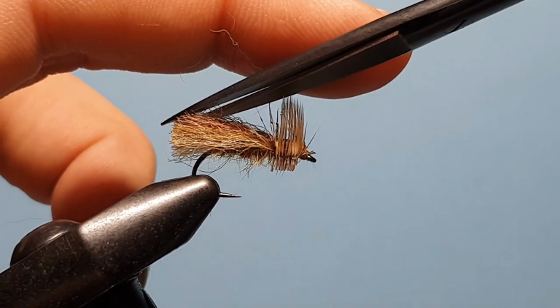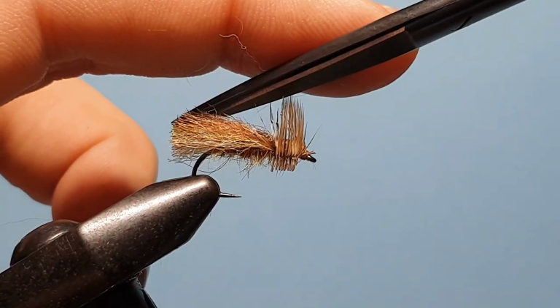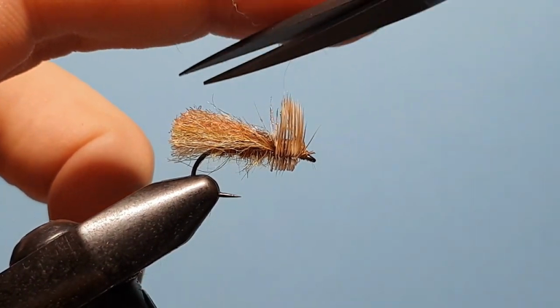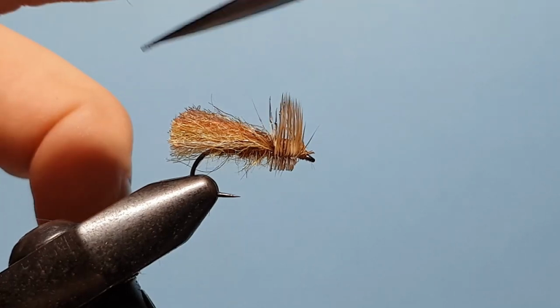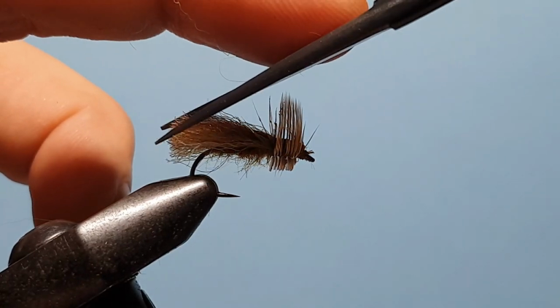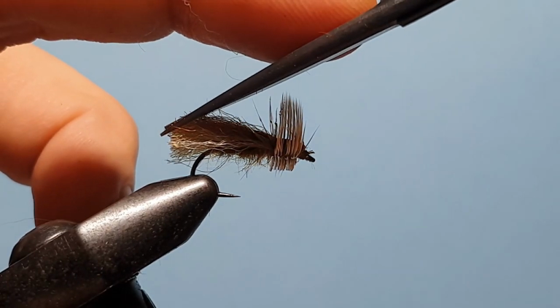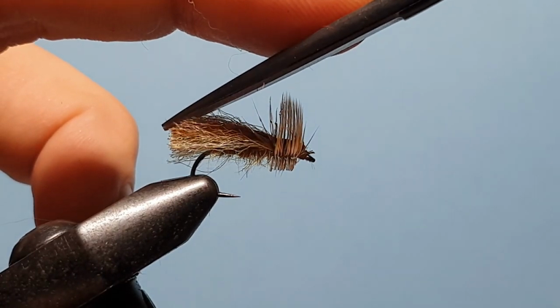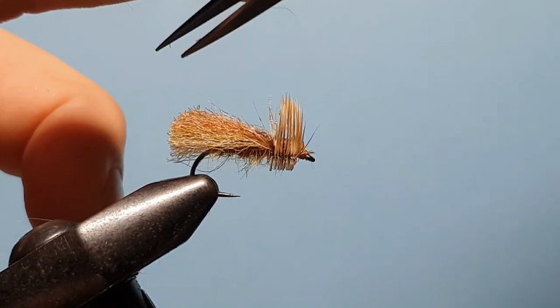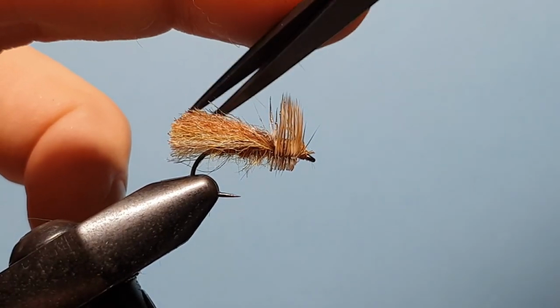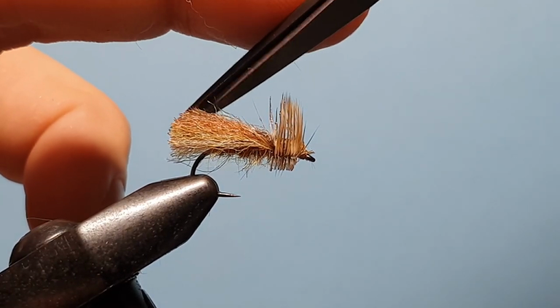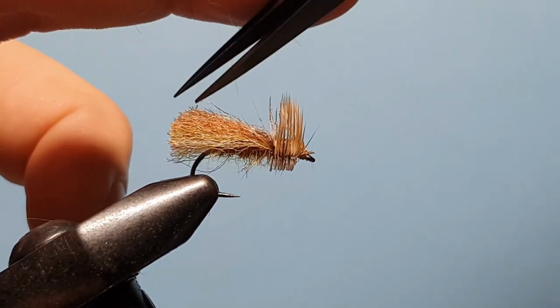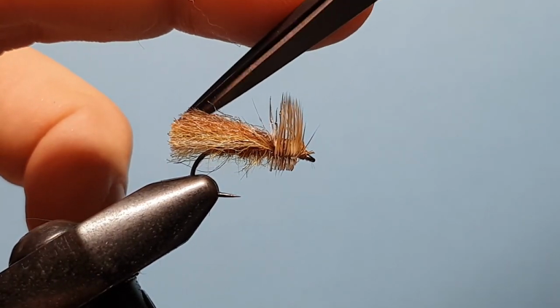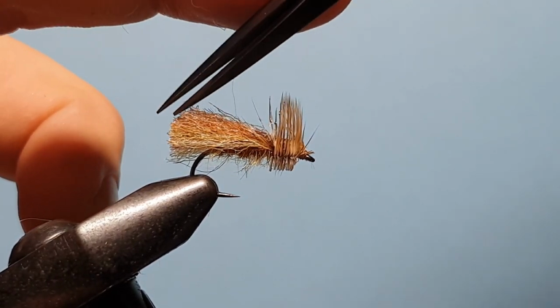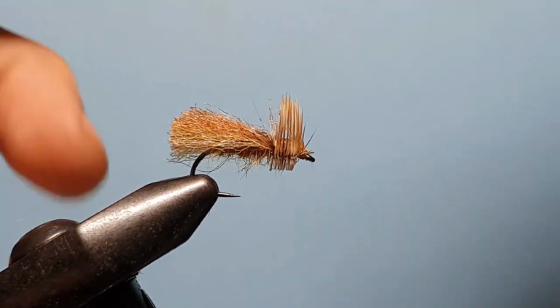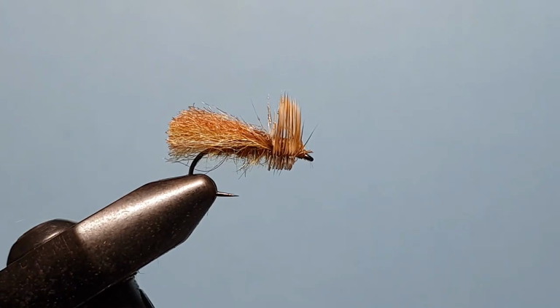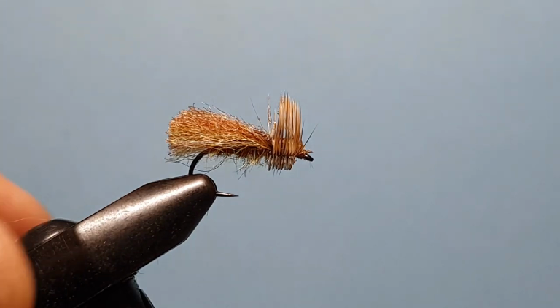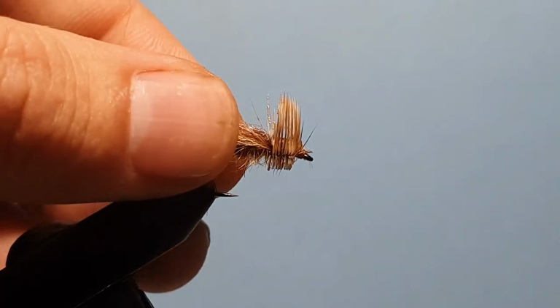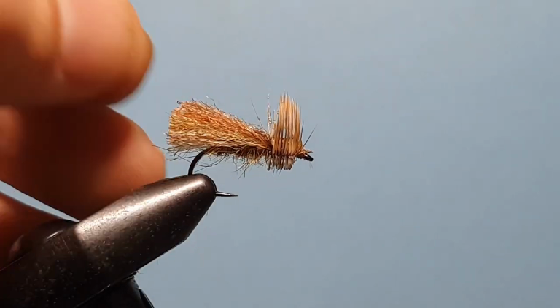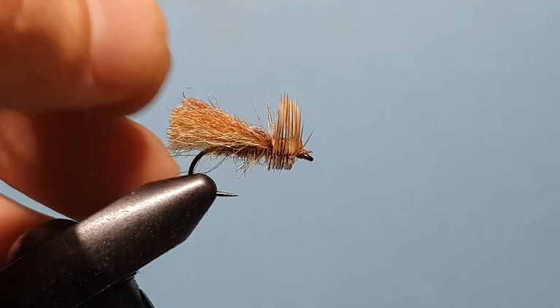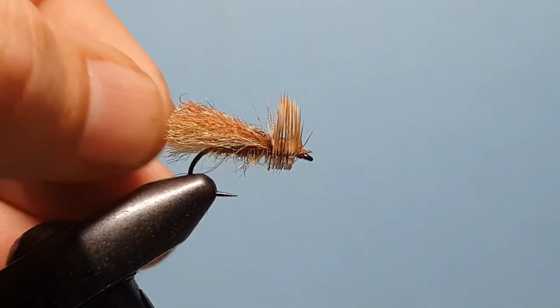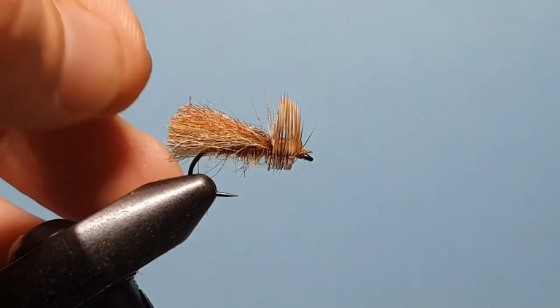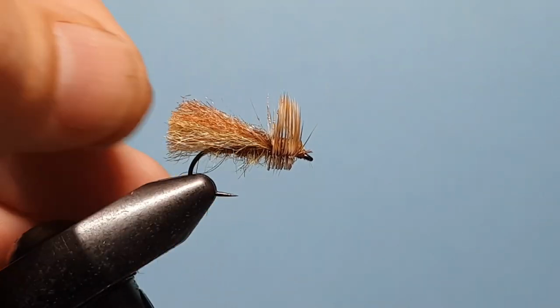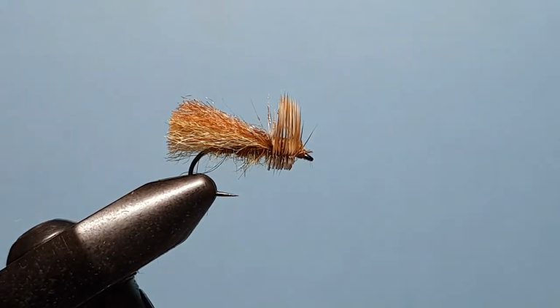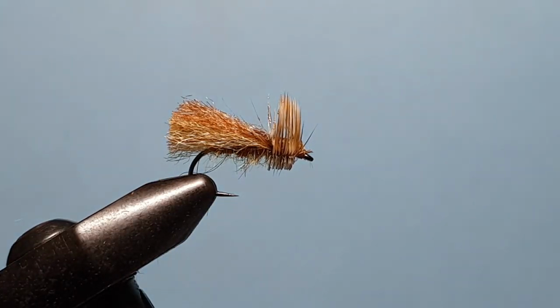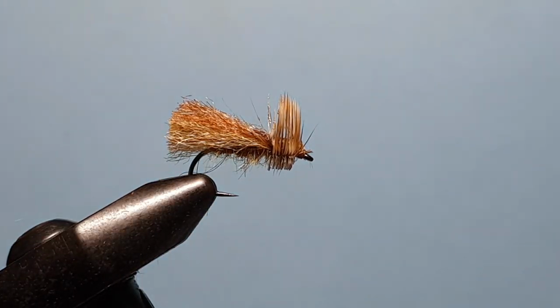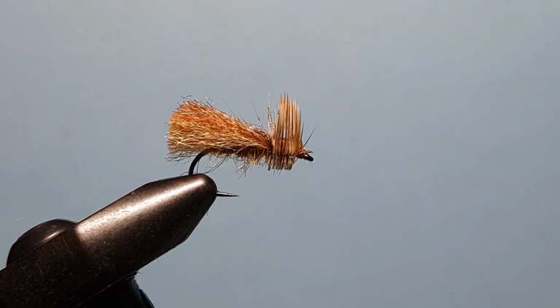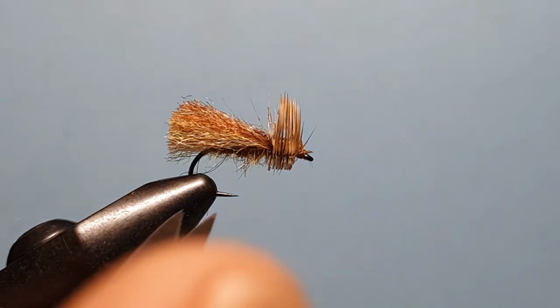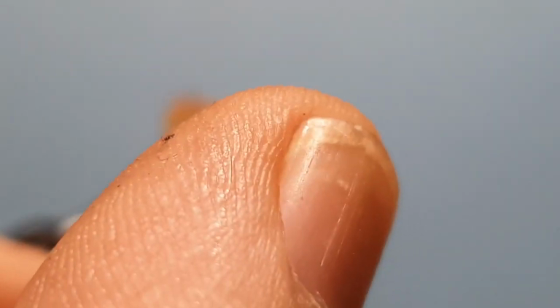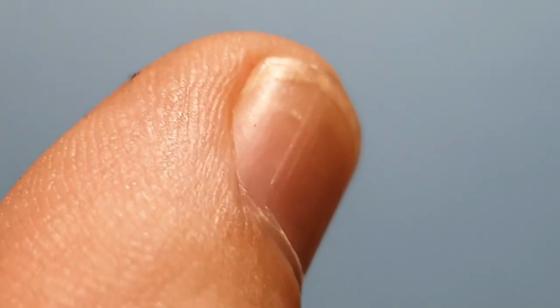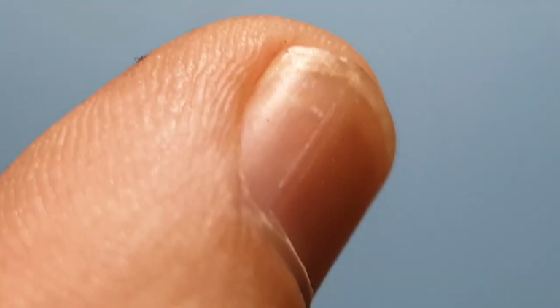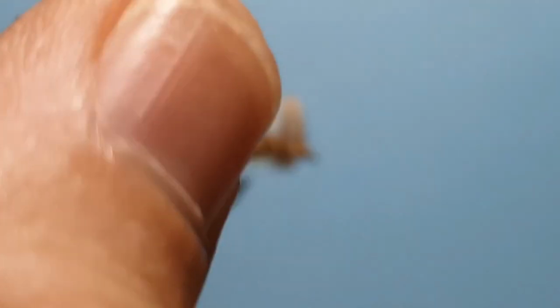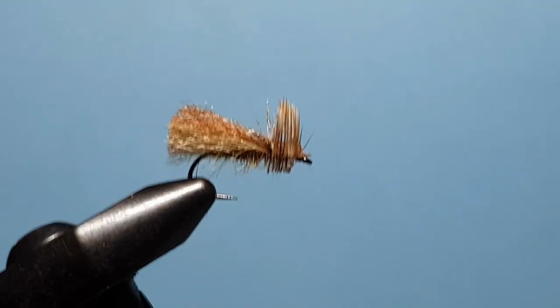Very much like EP fiber, but the ends don't tend to fray as much, so you can get a more defined shape when you're wanting to build a body like that. Then just trim out some of those fibres underneath.